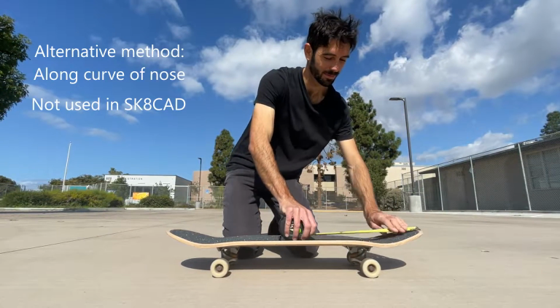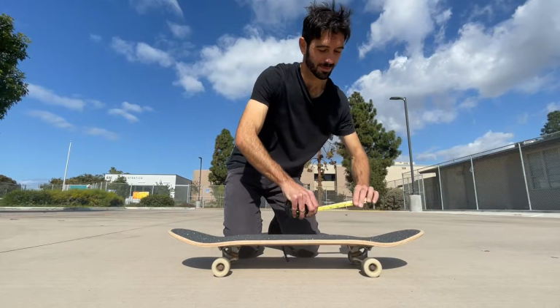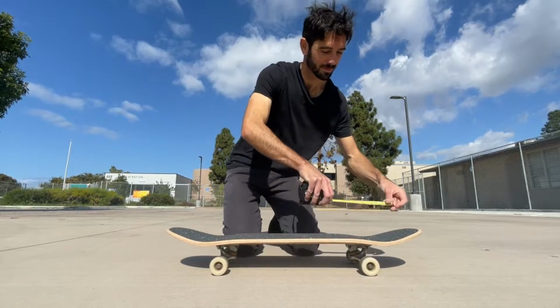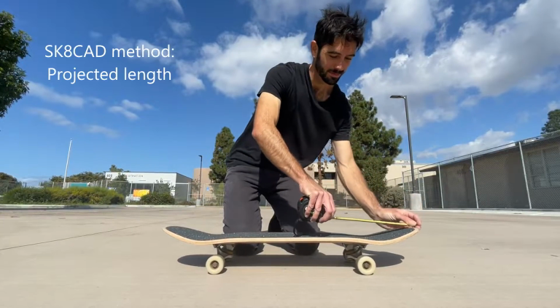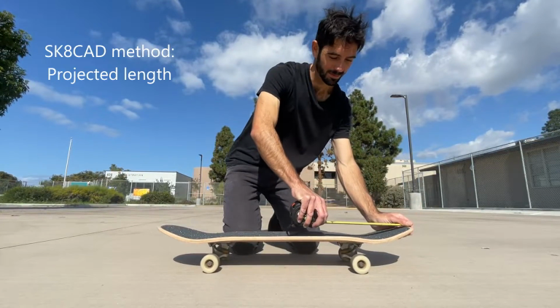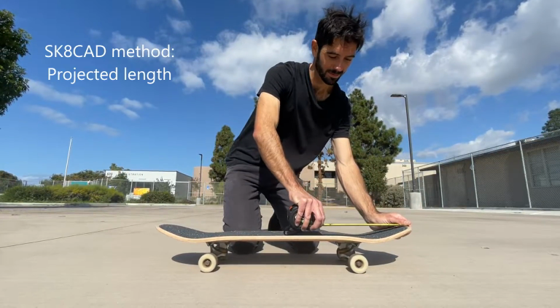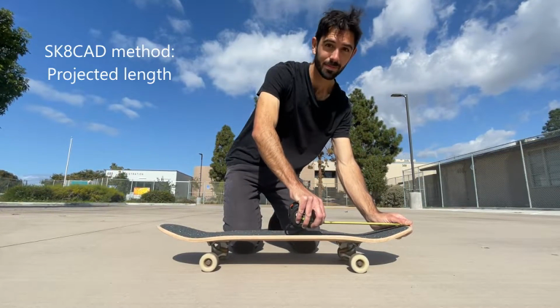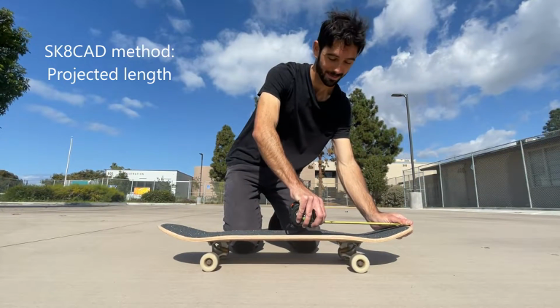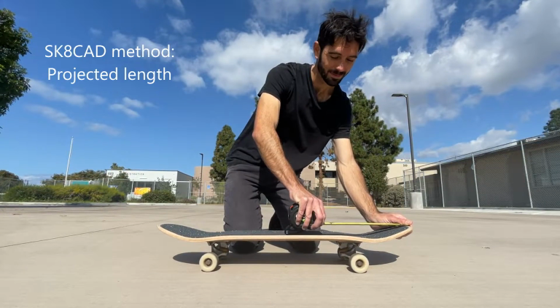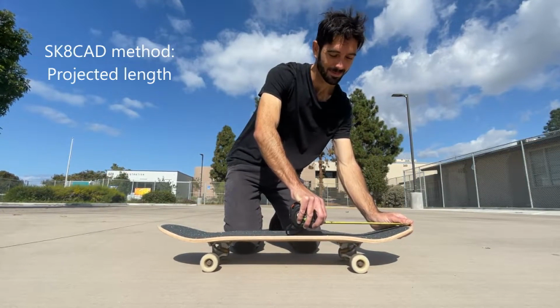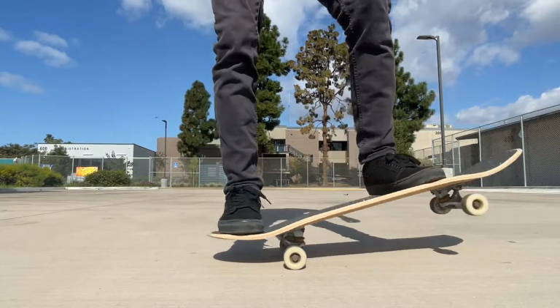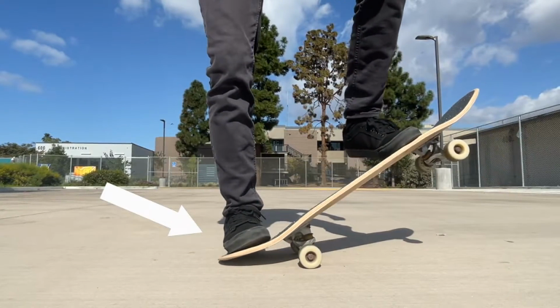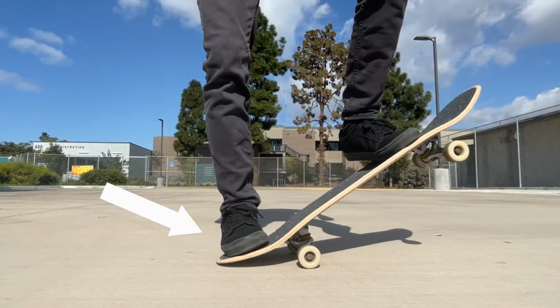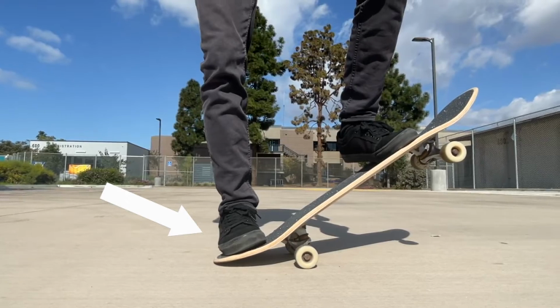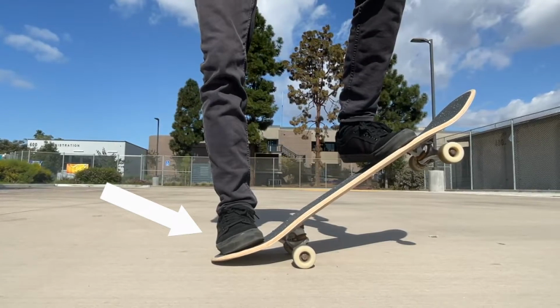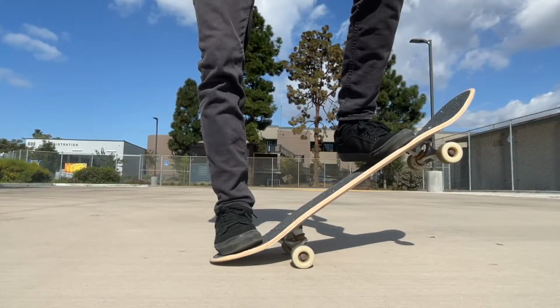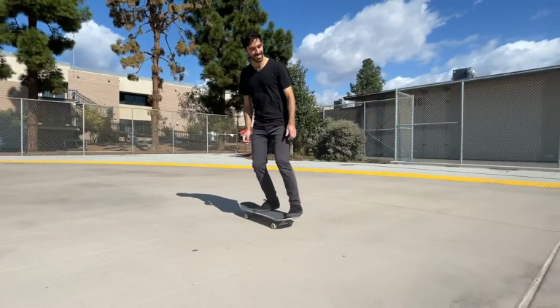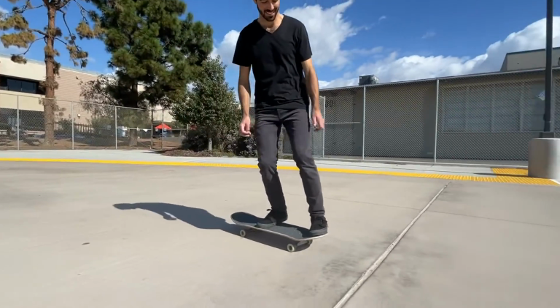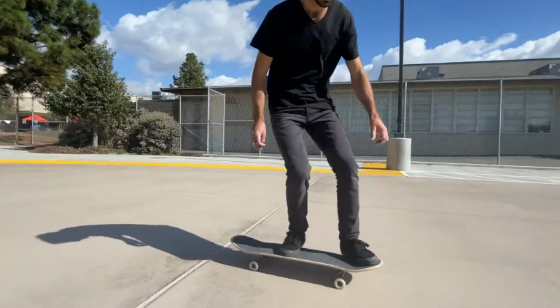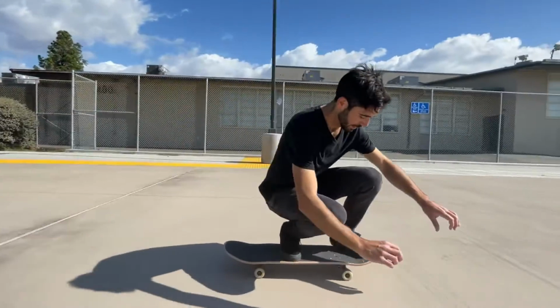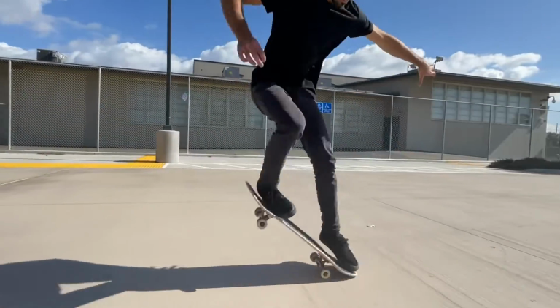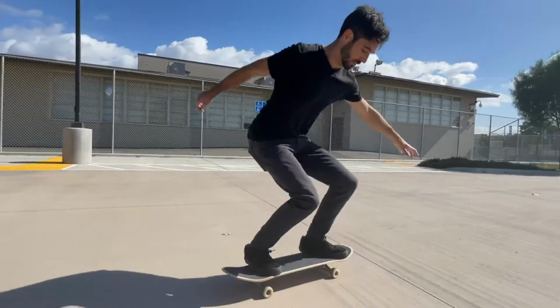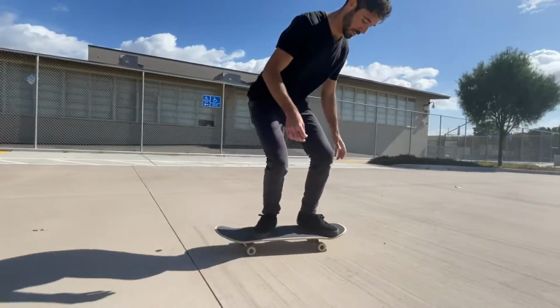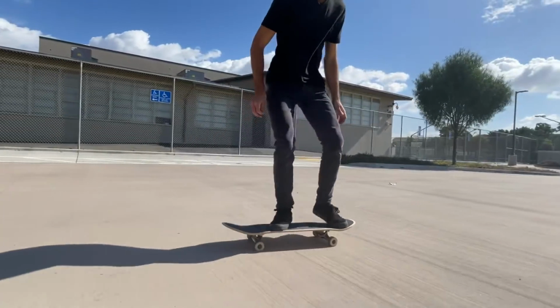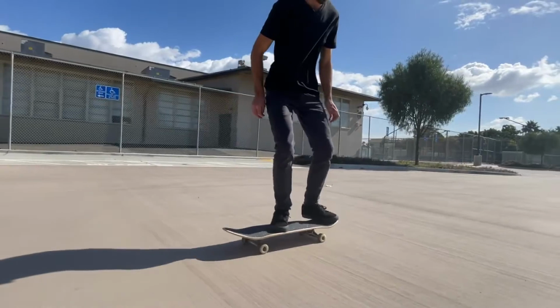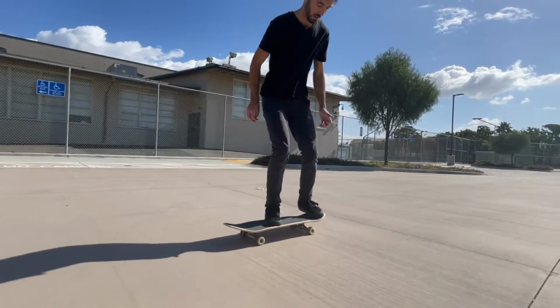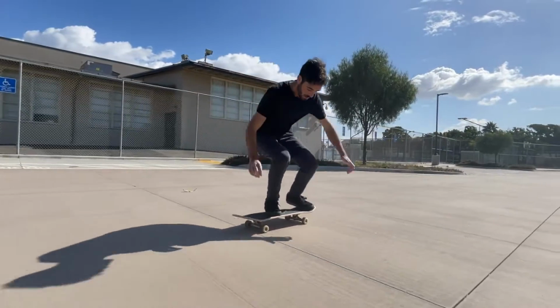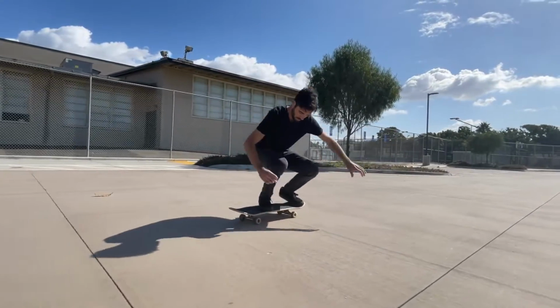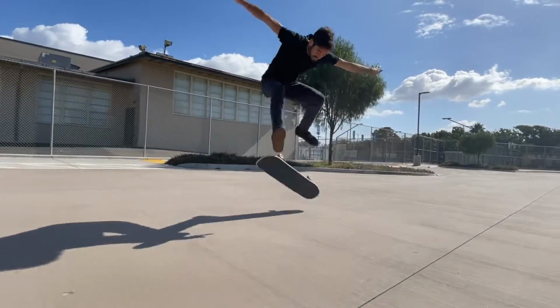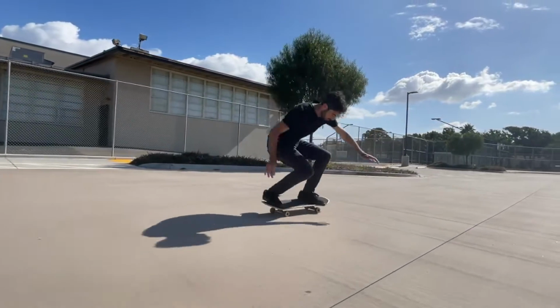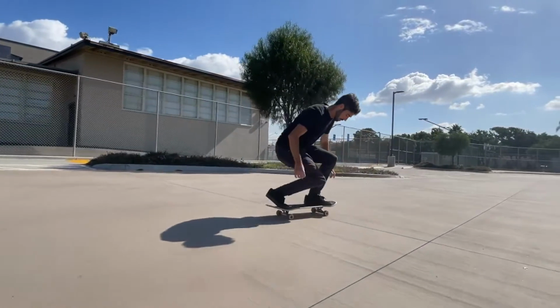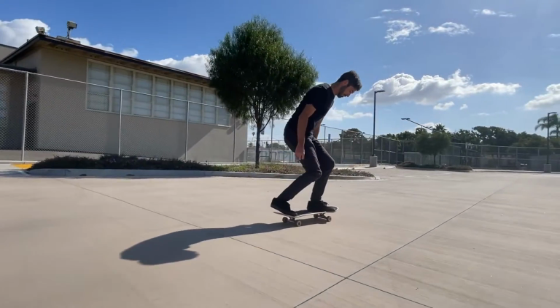Longer noses provide space for your front foot ahead of the trucks, which allows you to pivot or pop from your nose, or simply use the nose of your board in the same way as the tail.